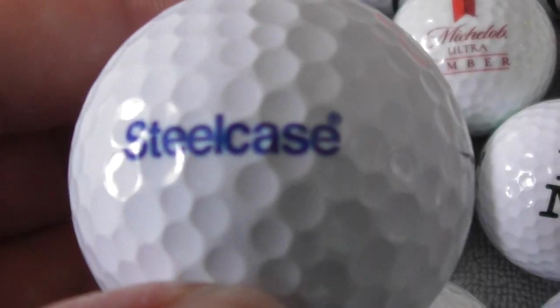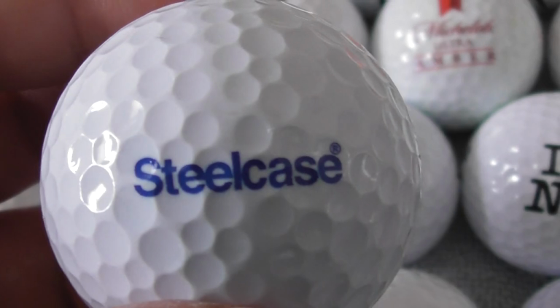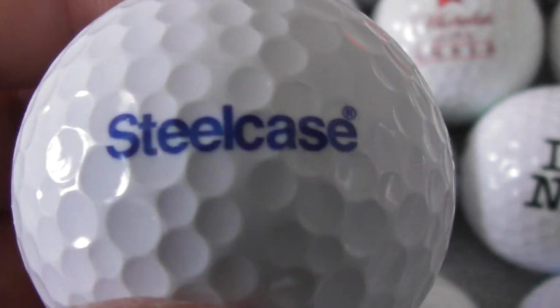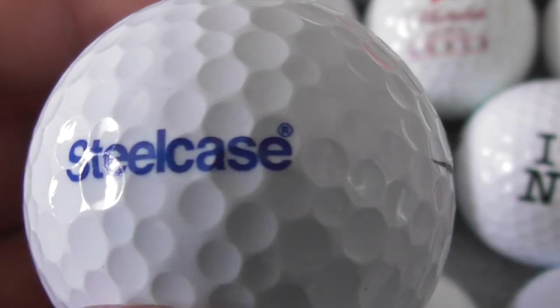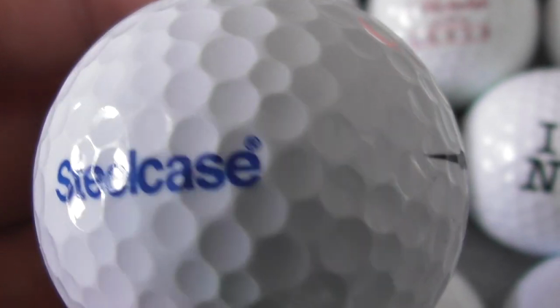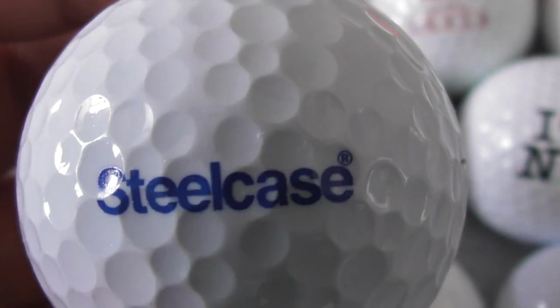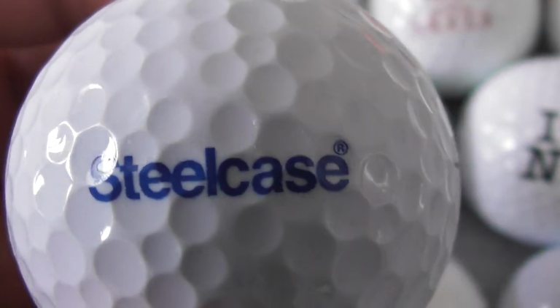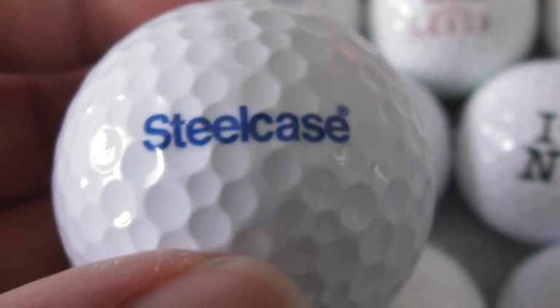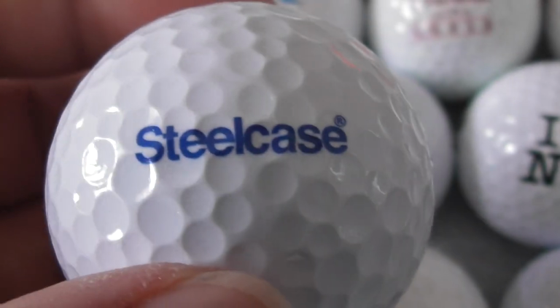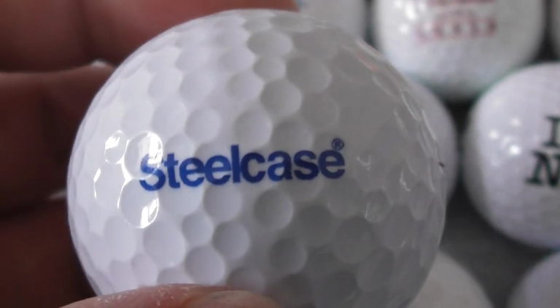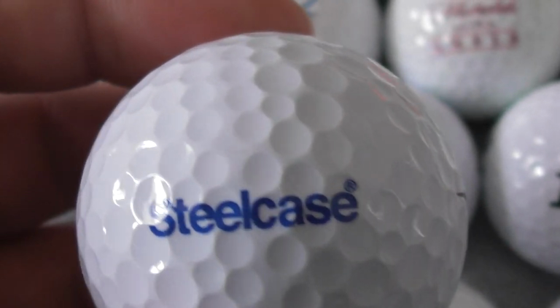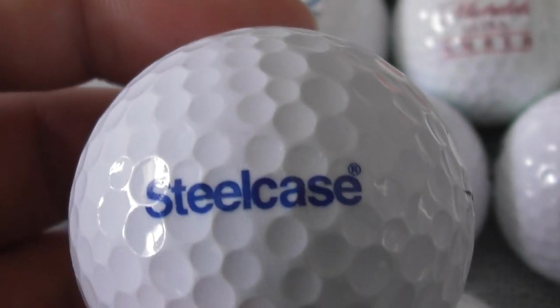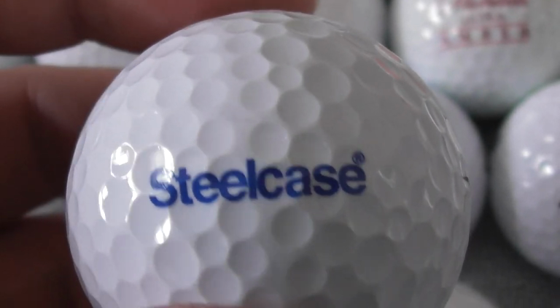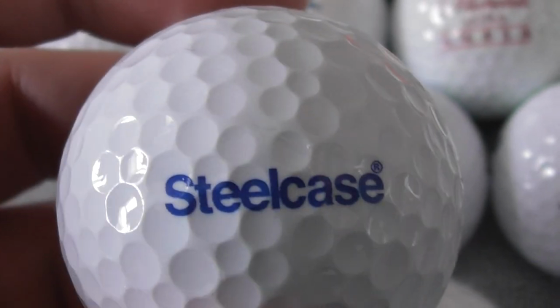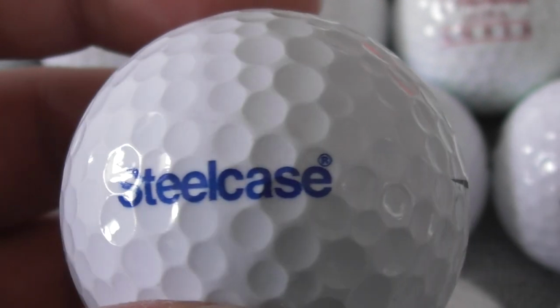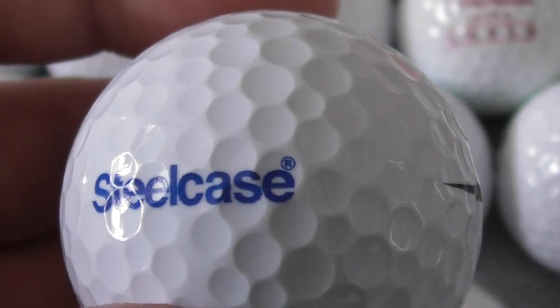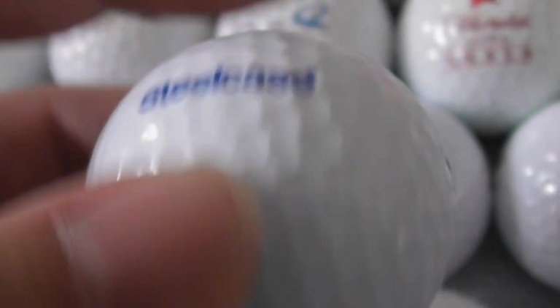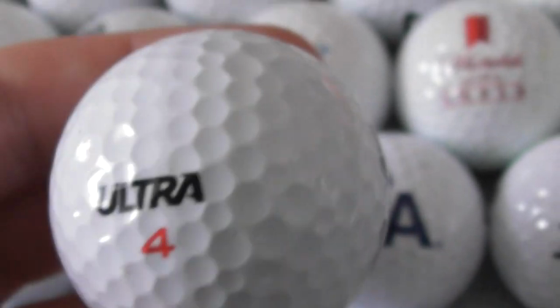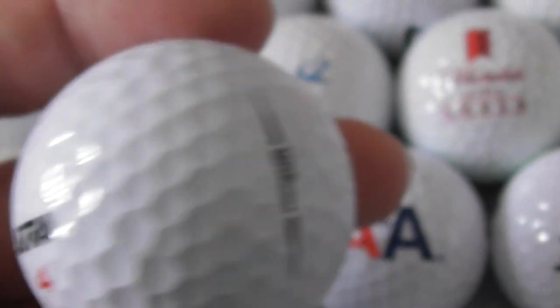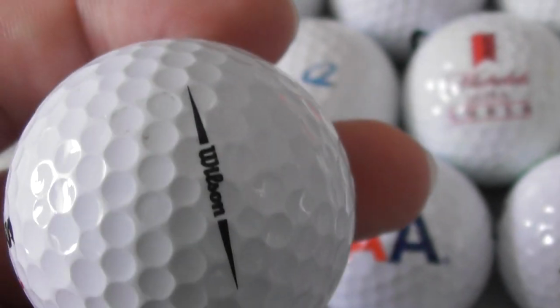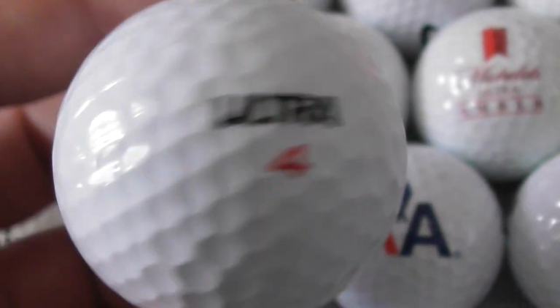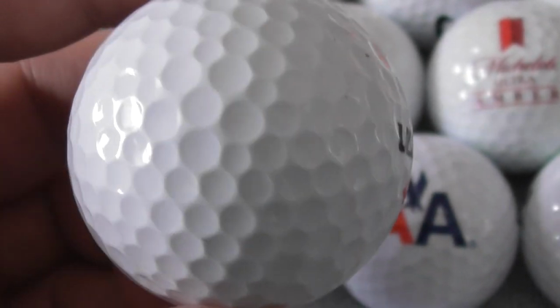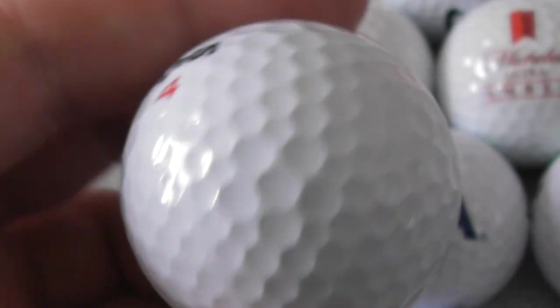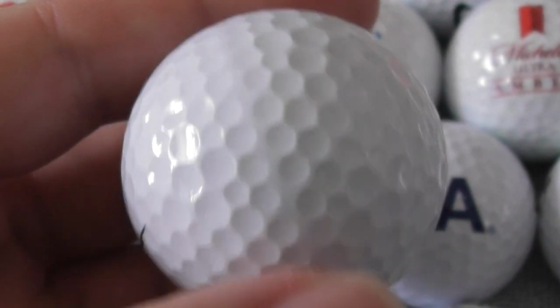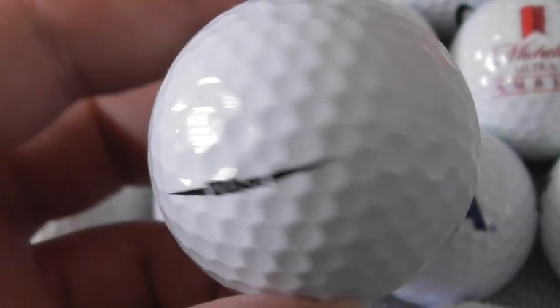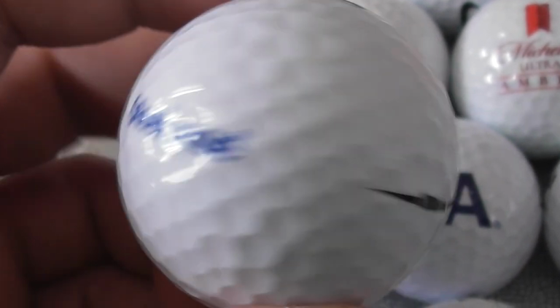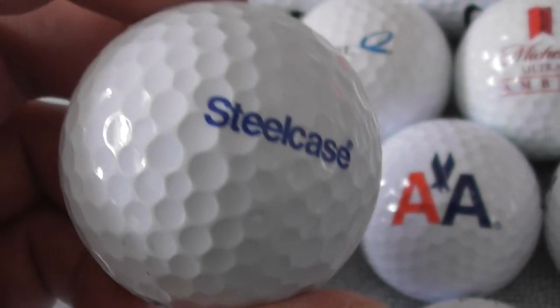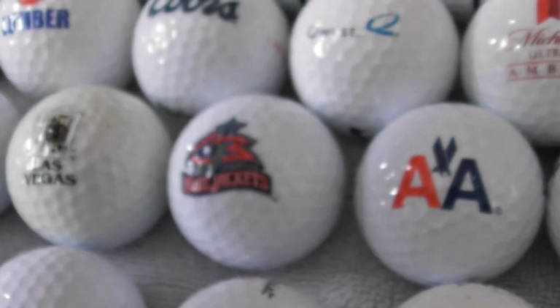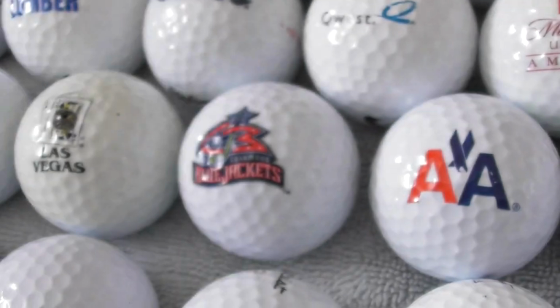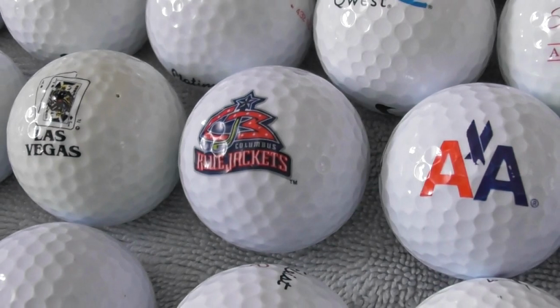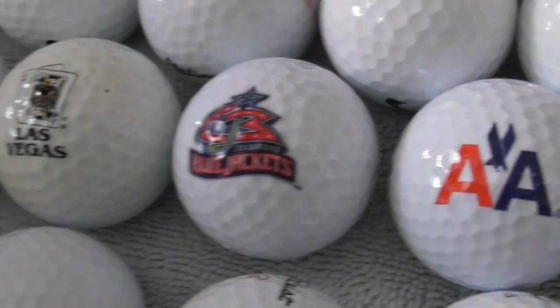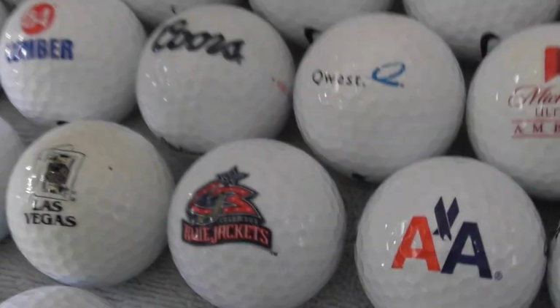Steel Case. Never seen that before or heard of it. Steel Case — regular condition ball. Don't know anything about that.